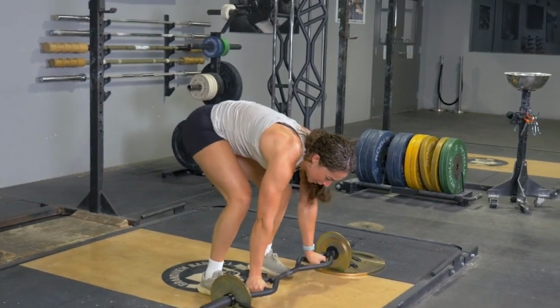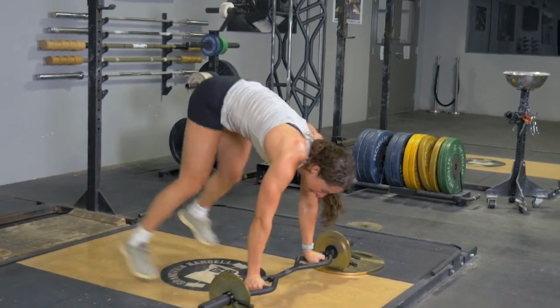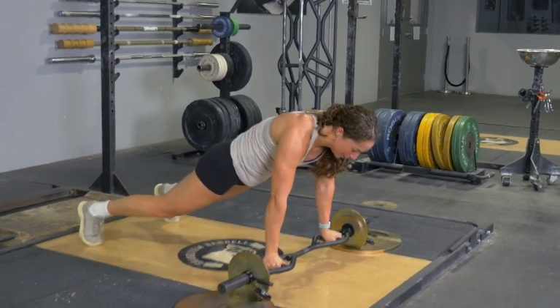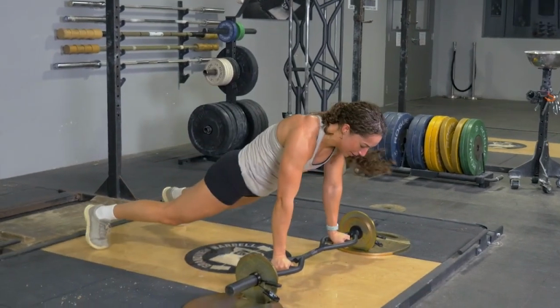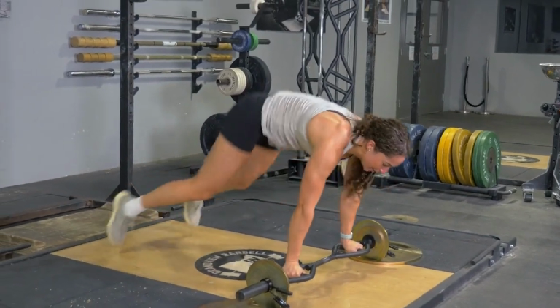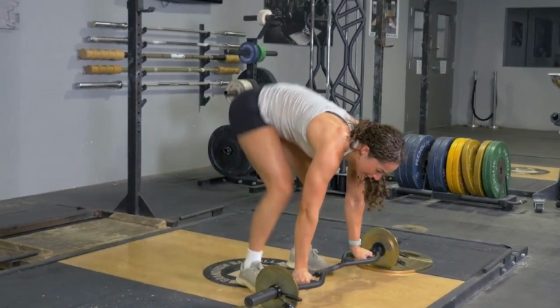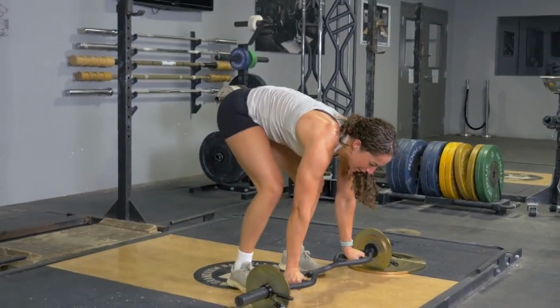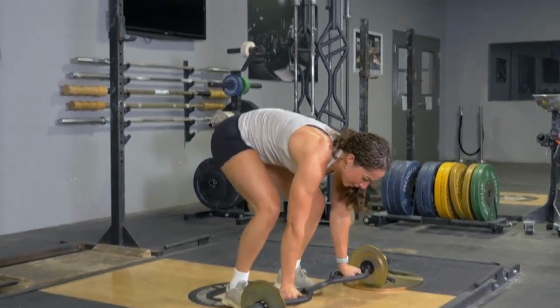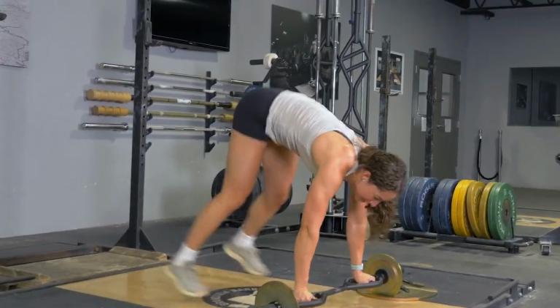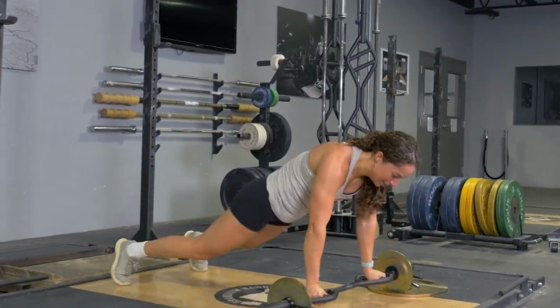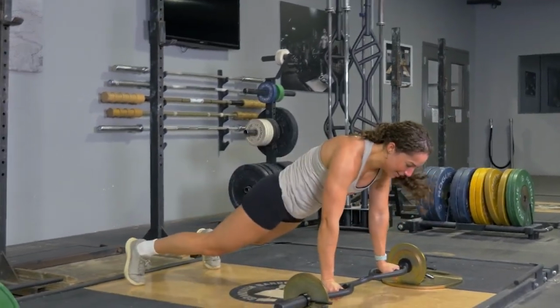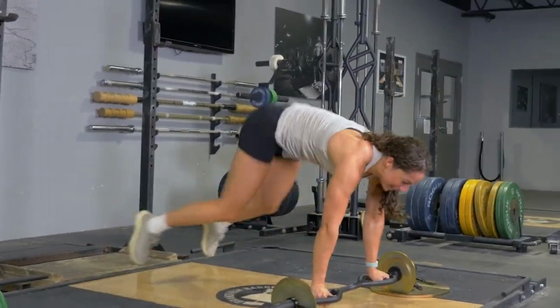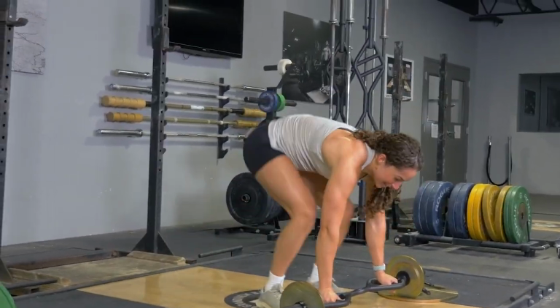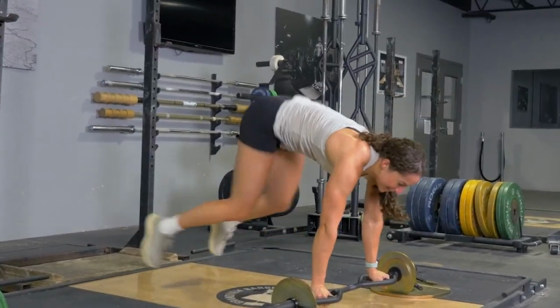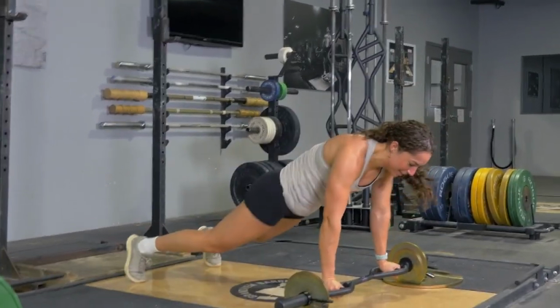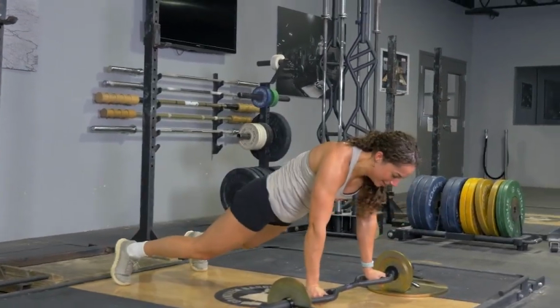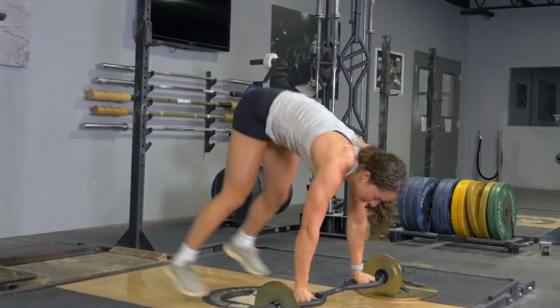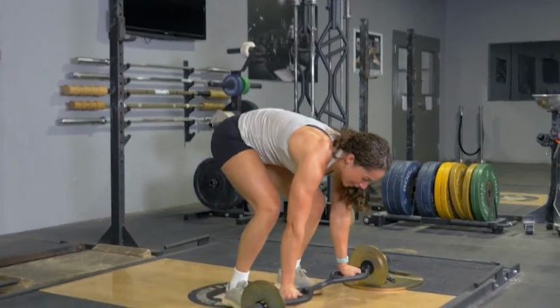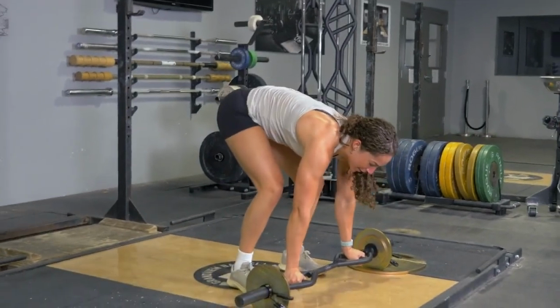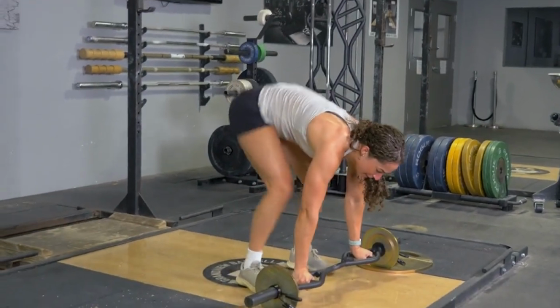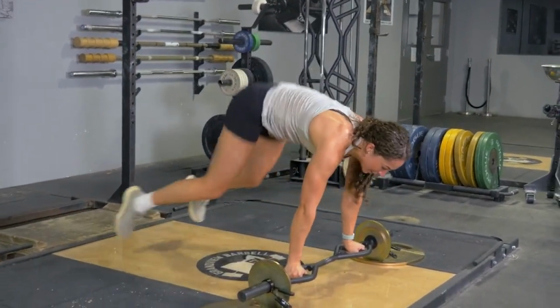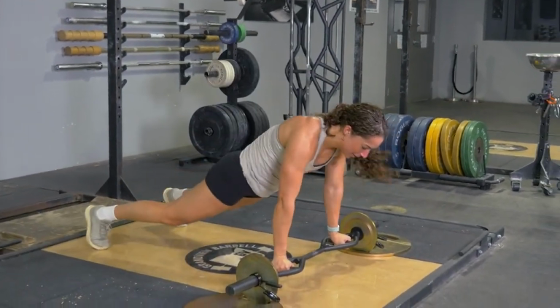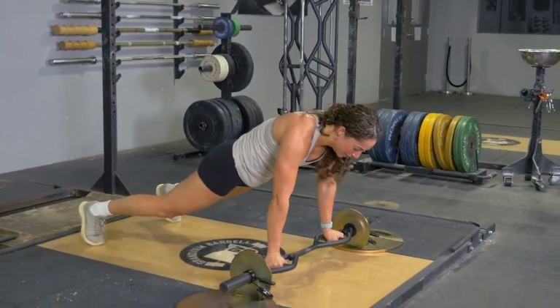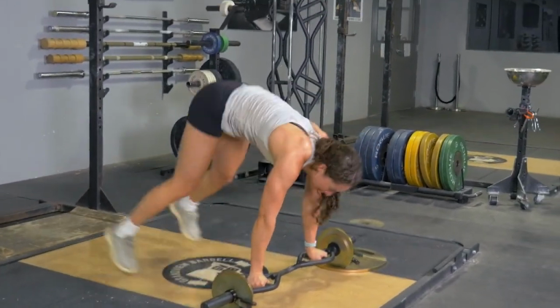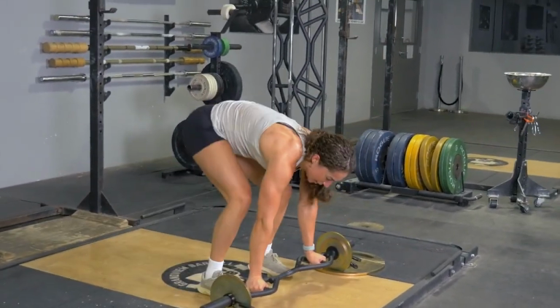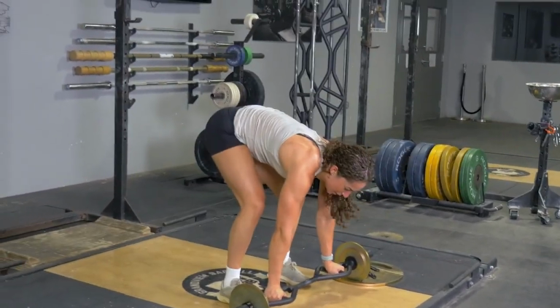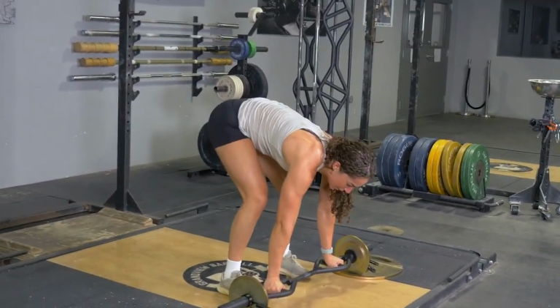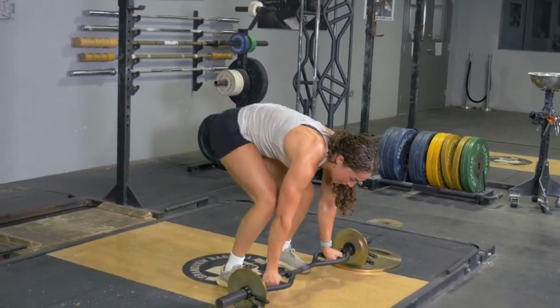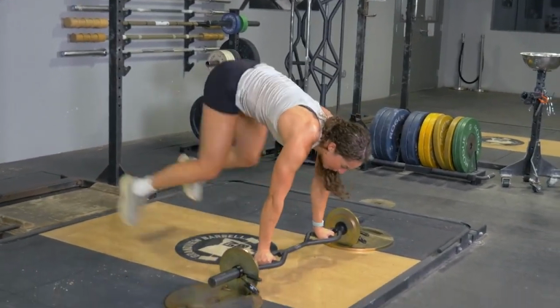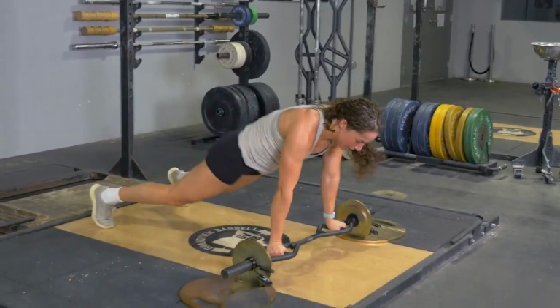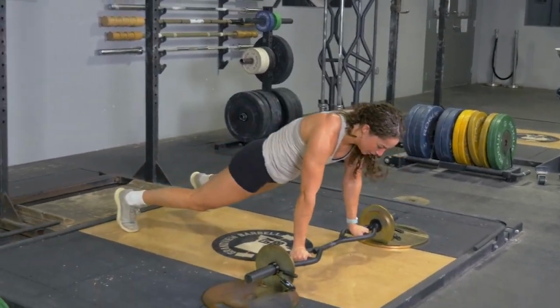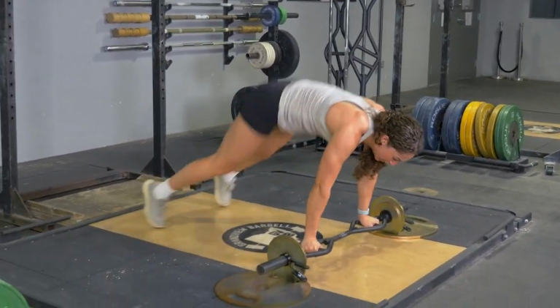From there, jump your feet forward towards your hands, land flat on your feet, jump back into the push-up position, landing on your toes. Repeat the exercise.